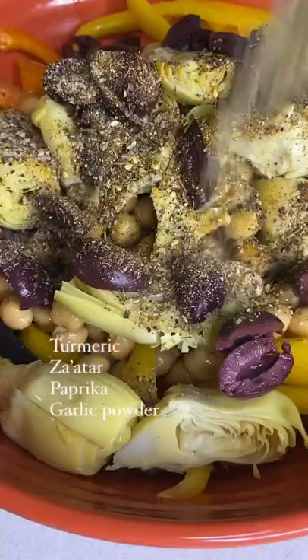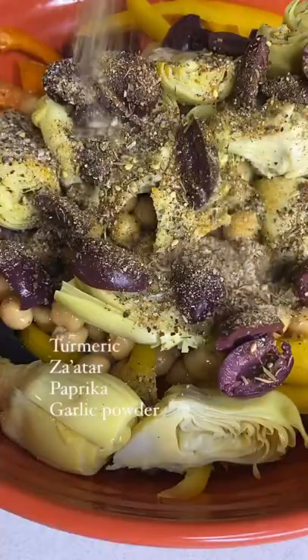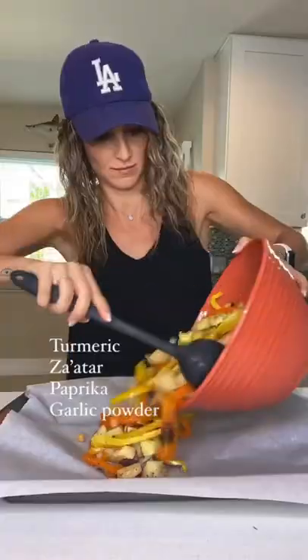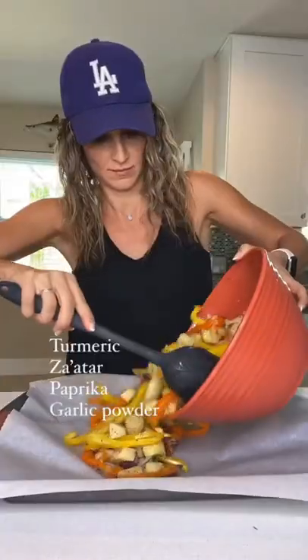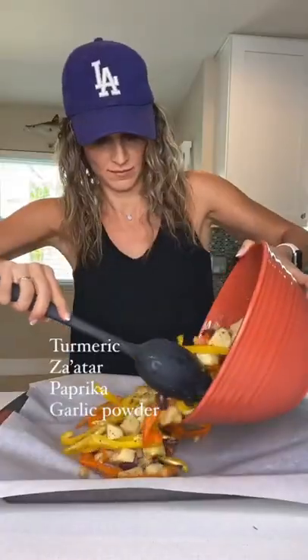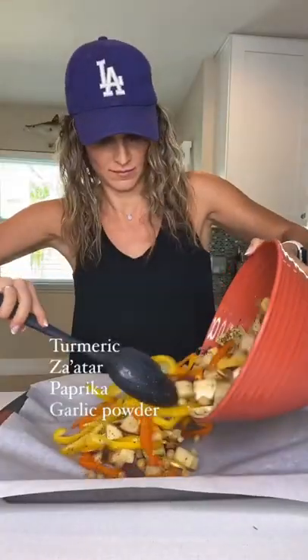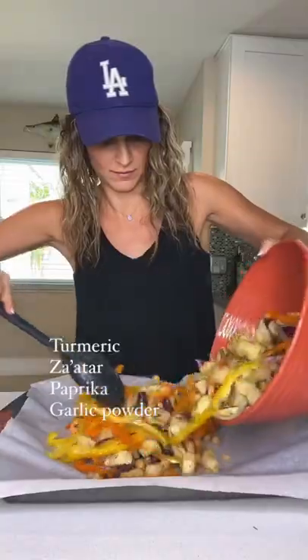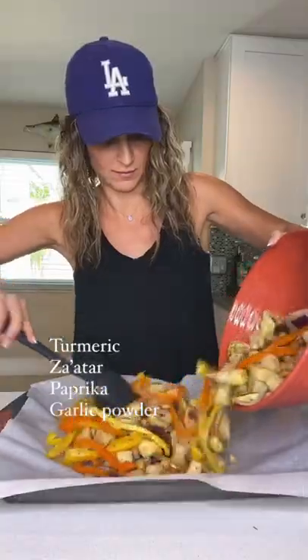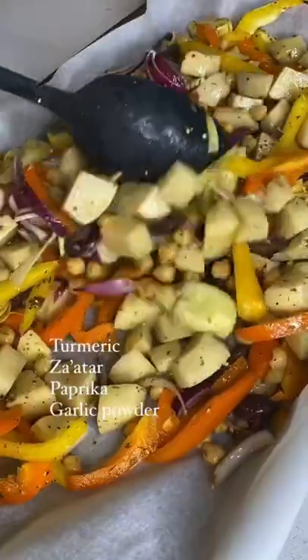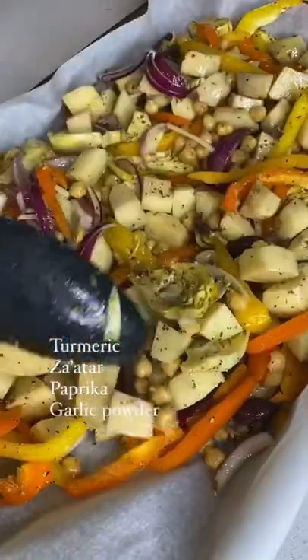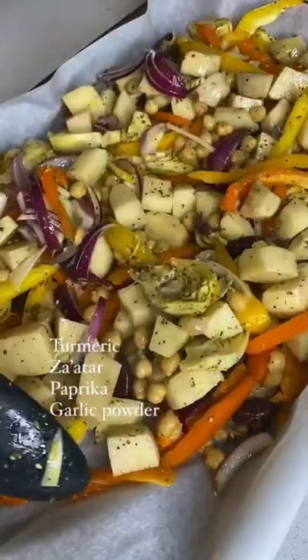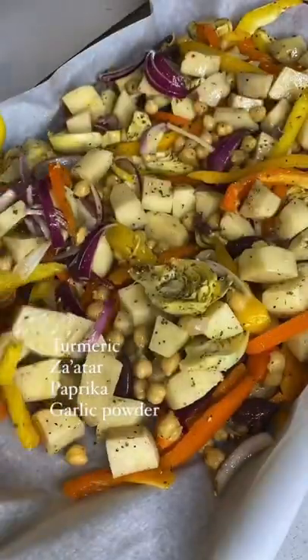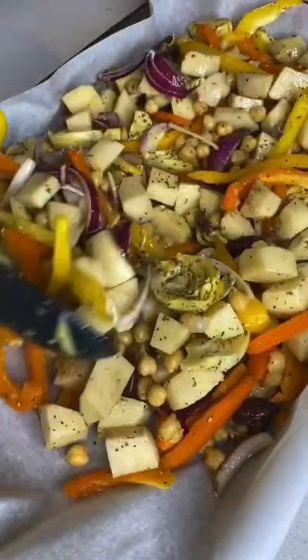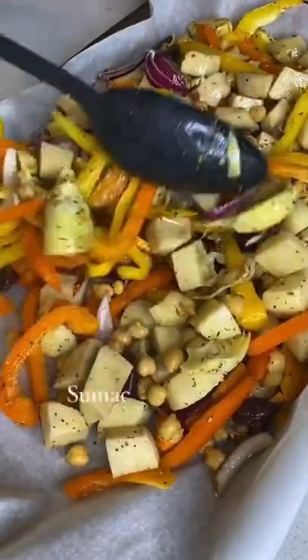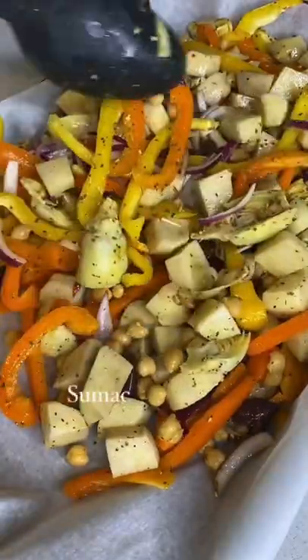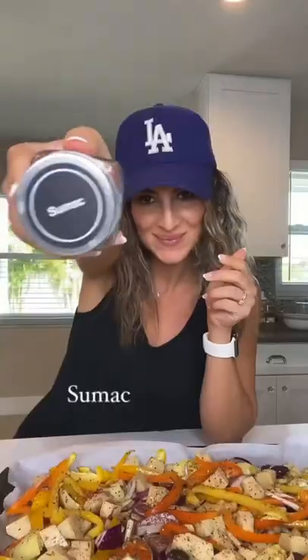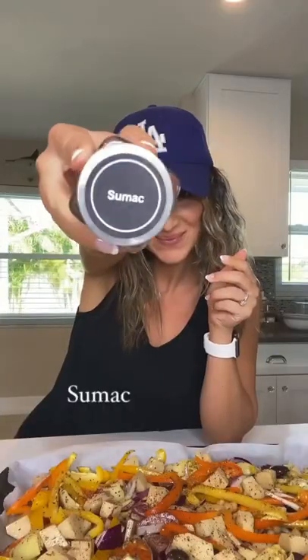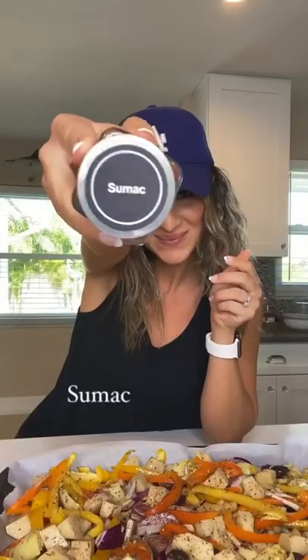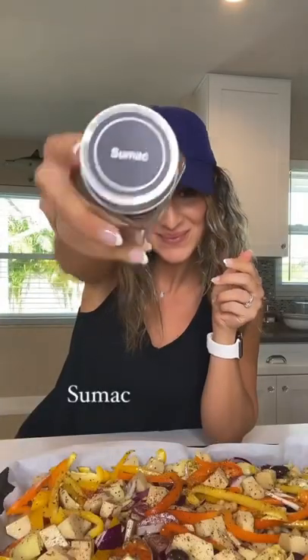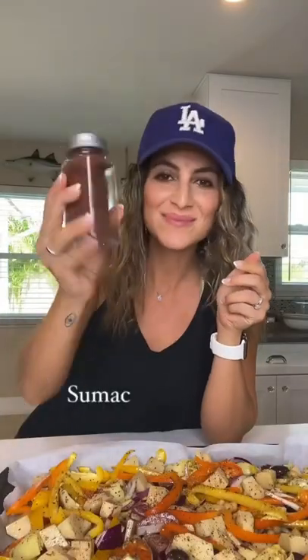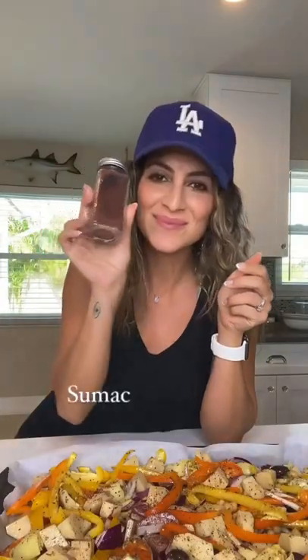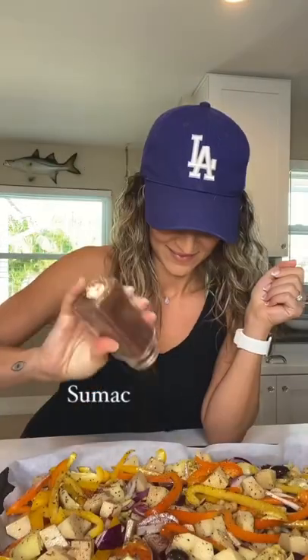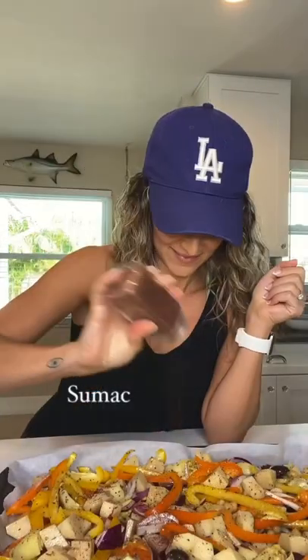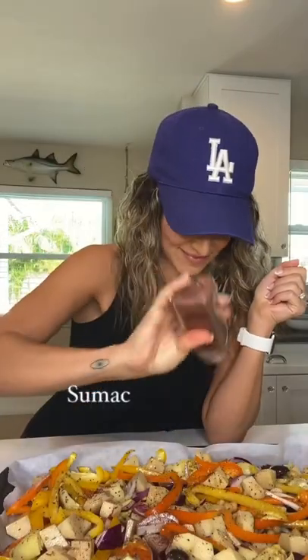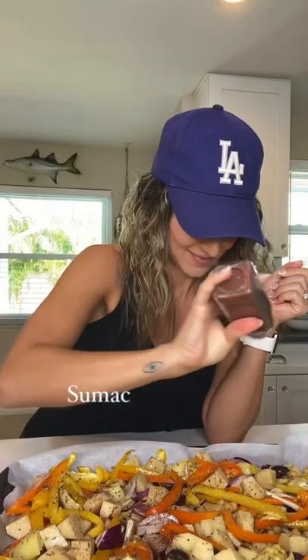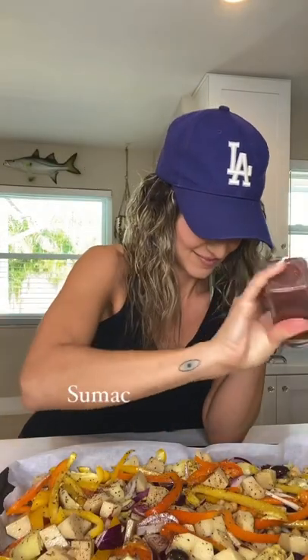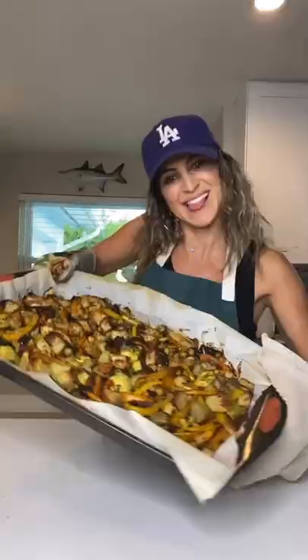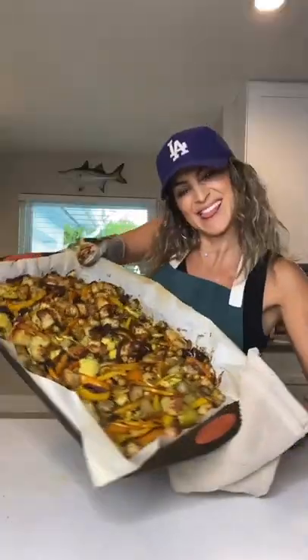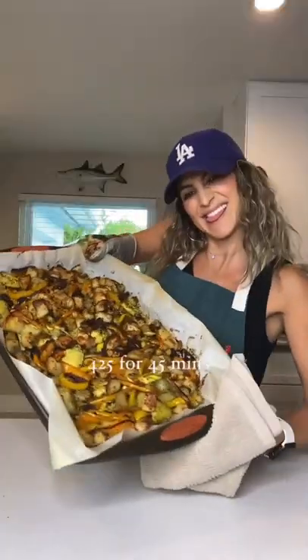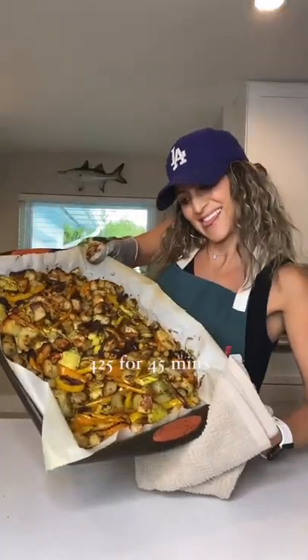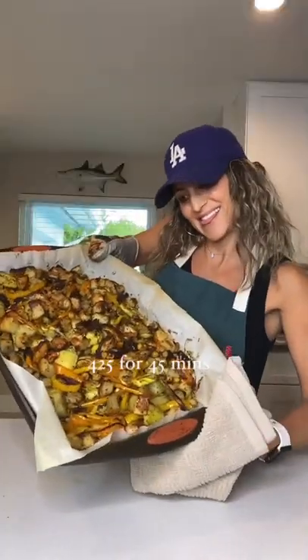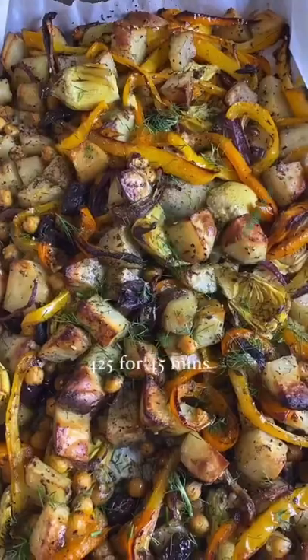Like turmeric, za'atar, paprika, and the most important seasoning: sumac — or somac. It is so good, it's perfect for Middle Eastern cuisine.